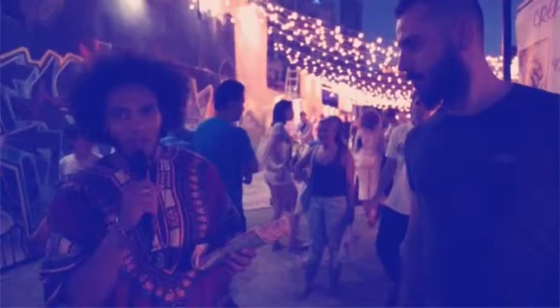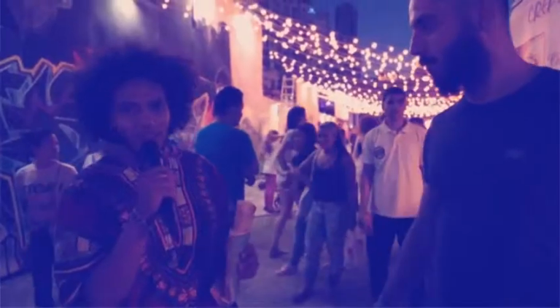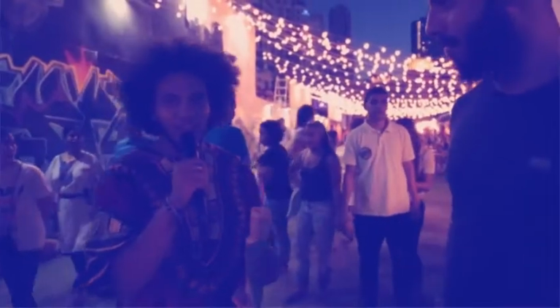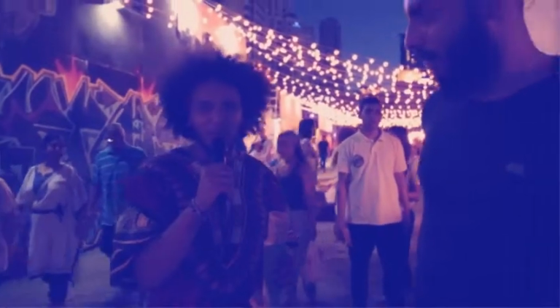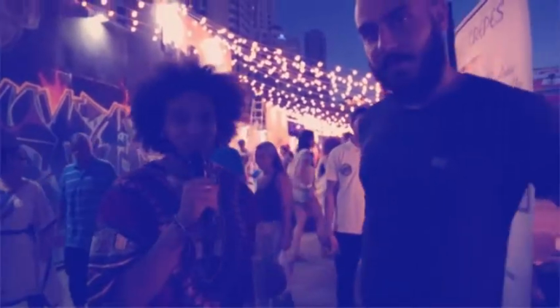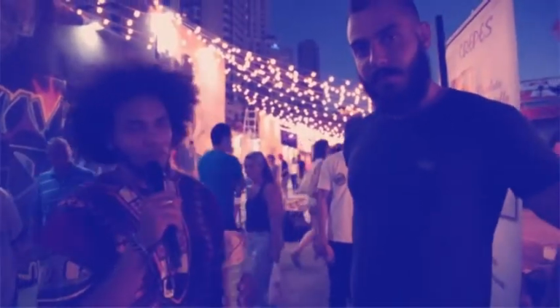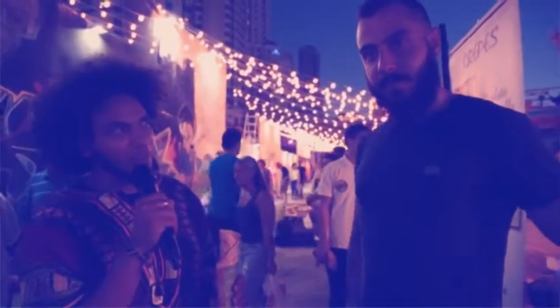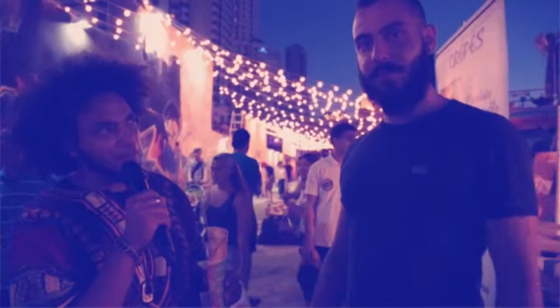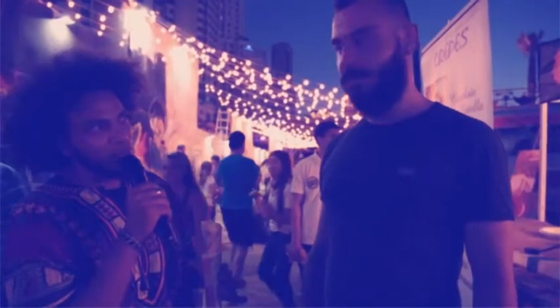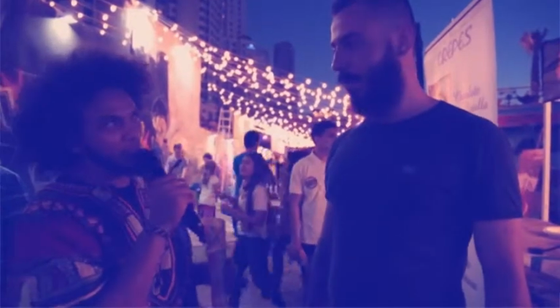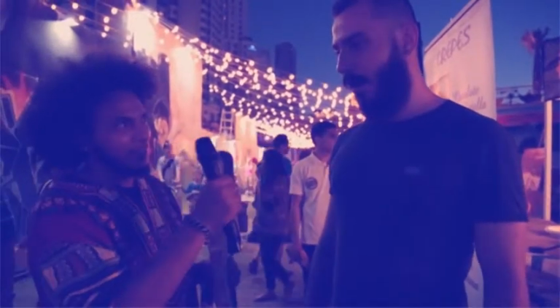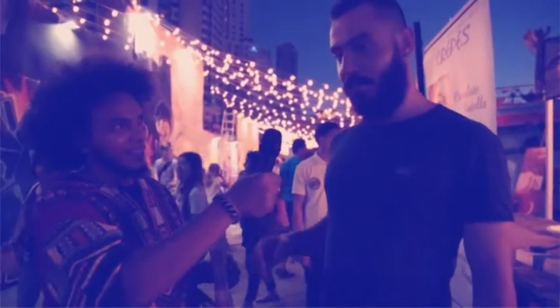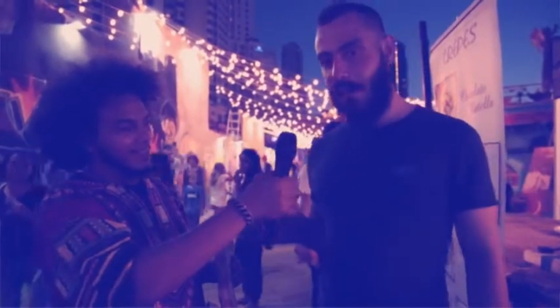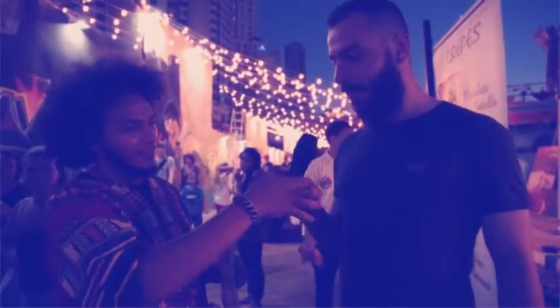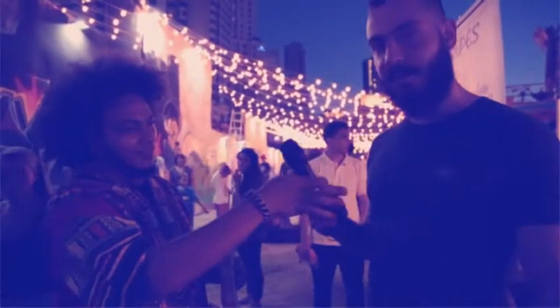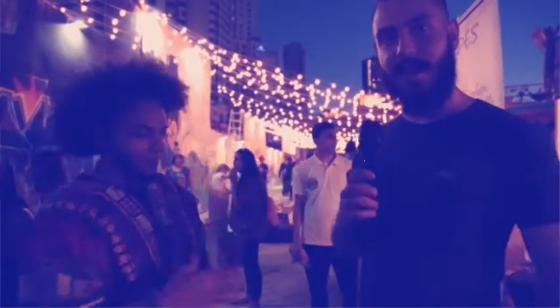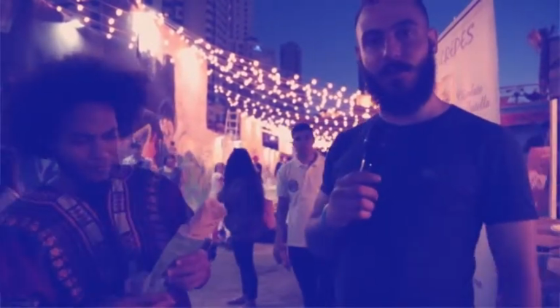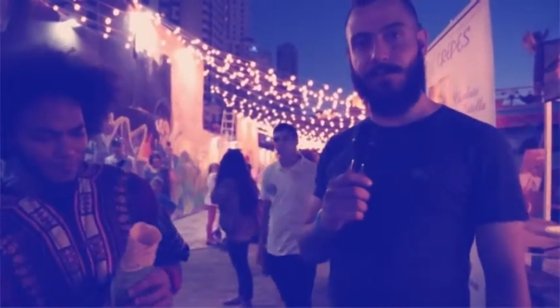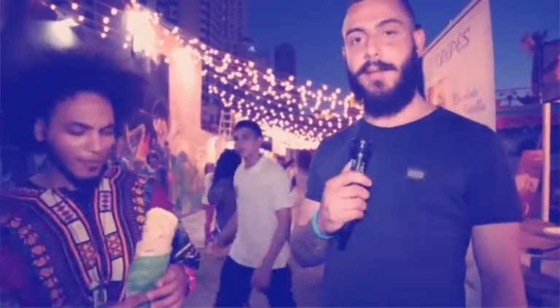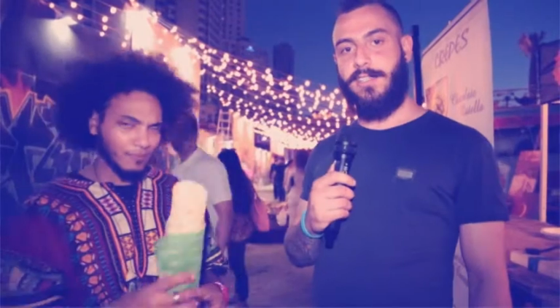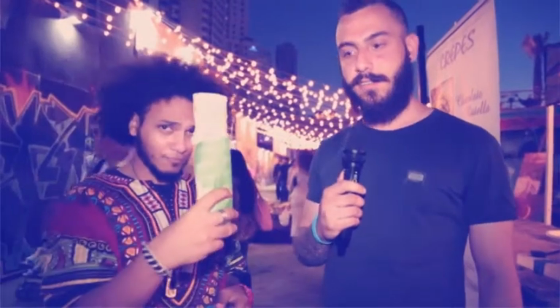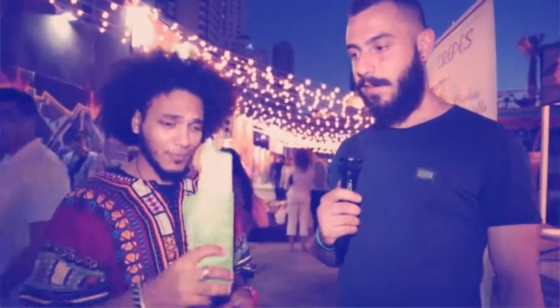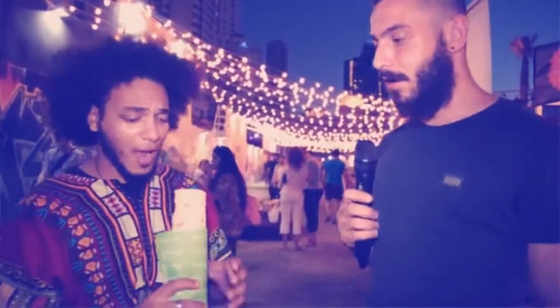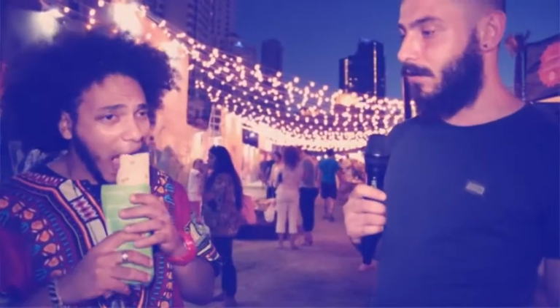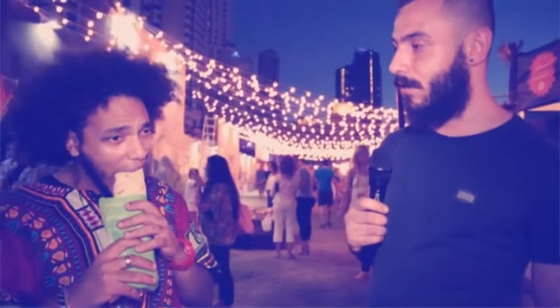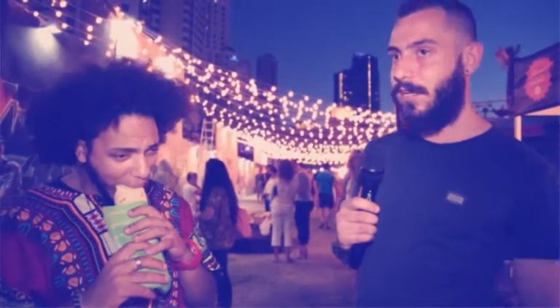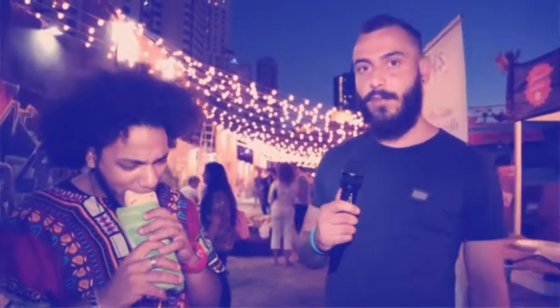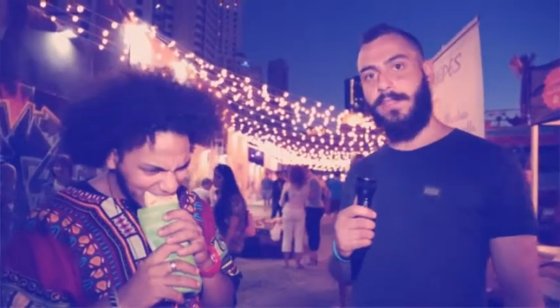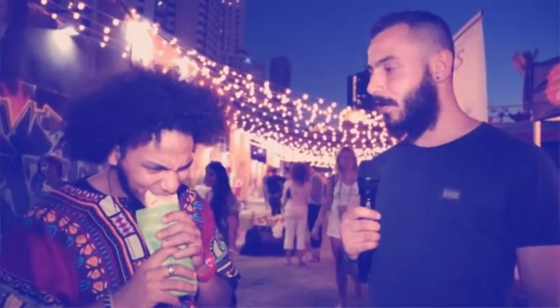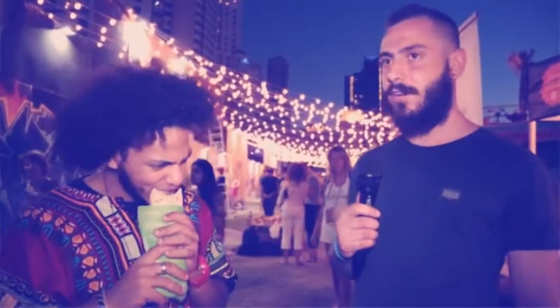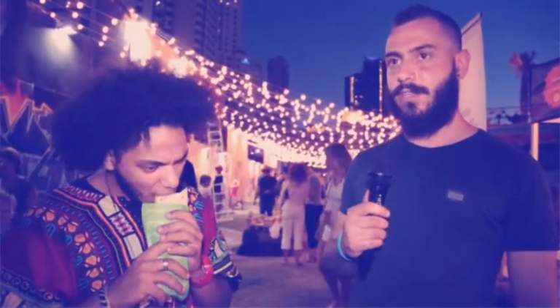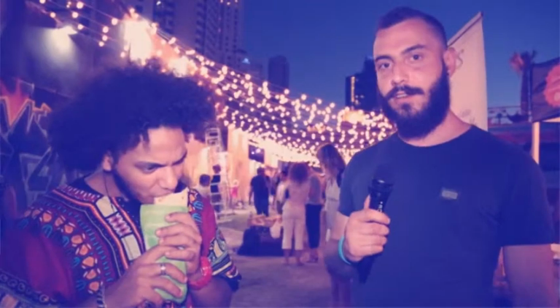I'm right here at Lebanese with my man right here. Please introduce yourself. My name is Fadi and I'm the owner of Lebanese restaurant. Basically we opened Lebanese about two years ago.